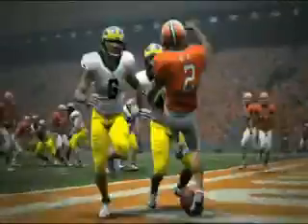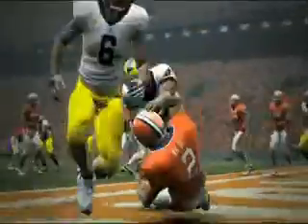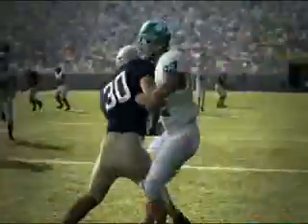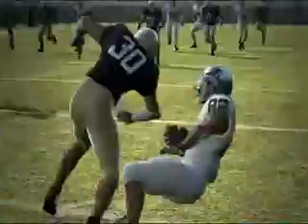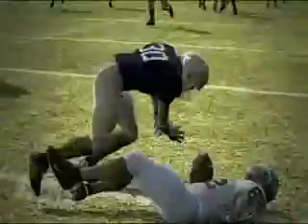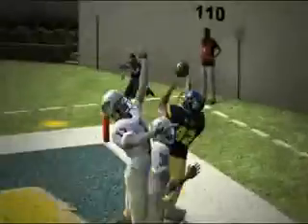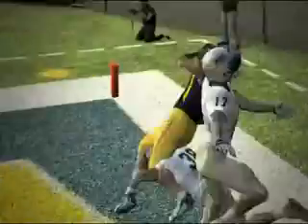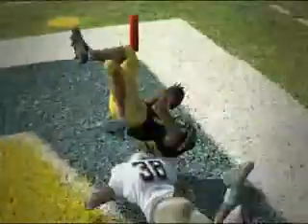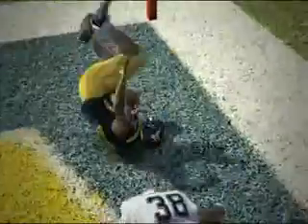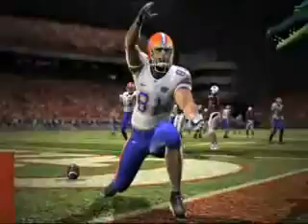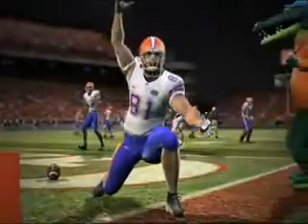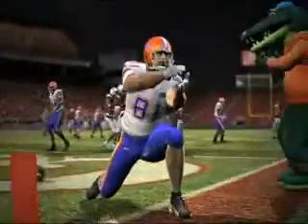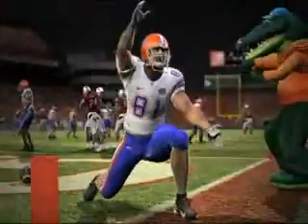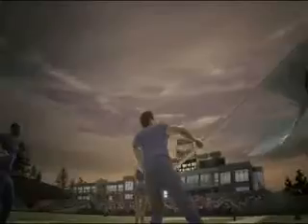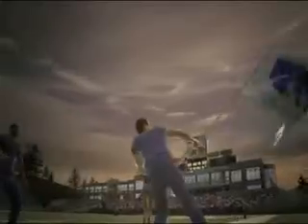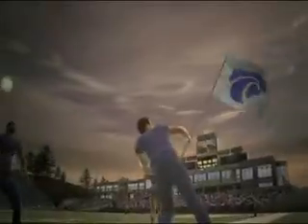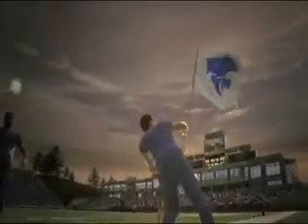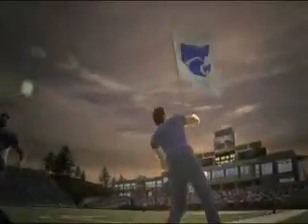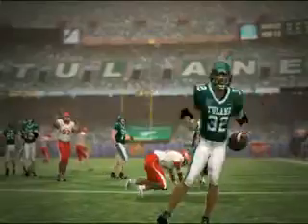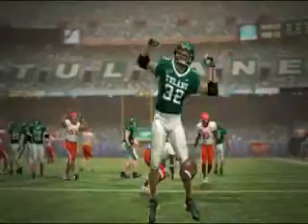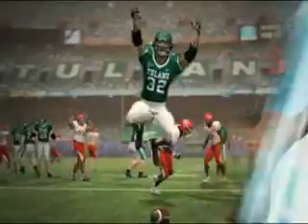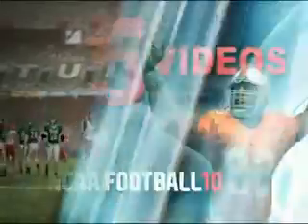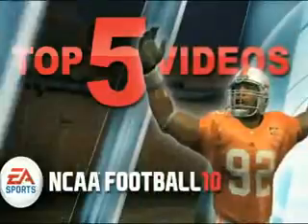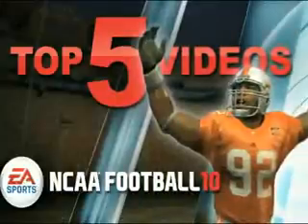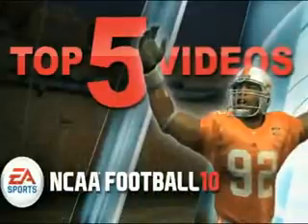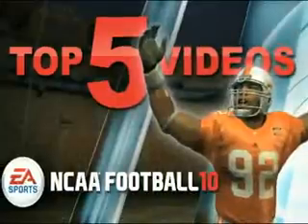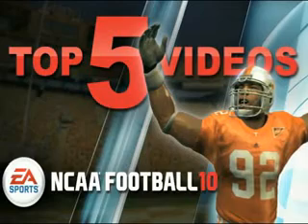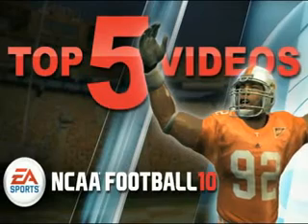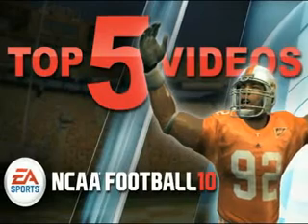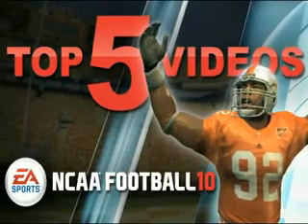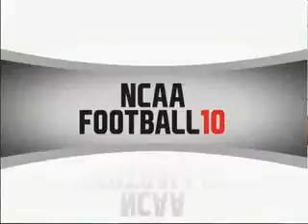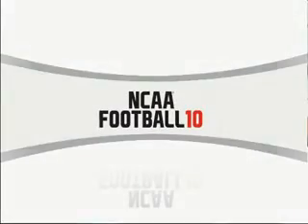Check out EASports.com to get all the information on NCAA Football 10. I'm Eric Gray. And I'm Carlos Navarro. See you next week! Bye!